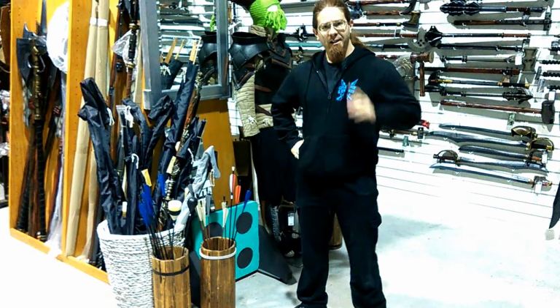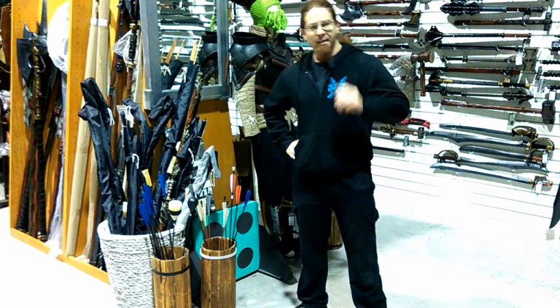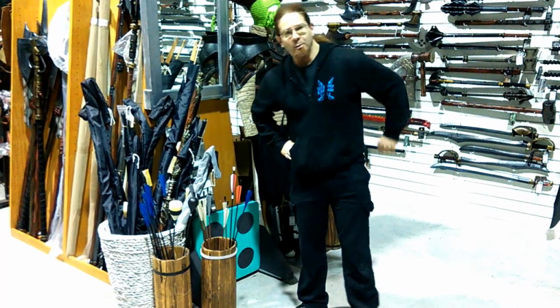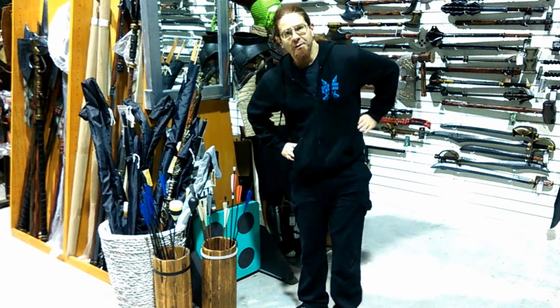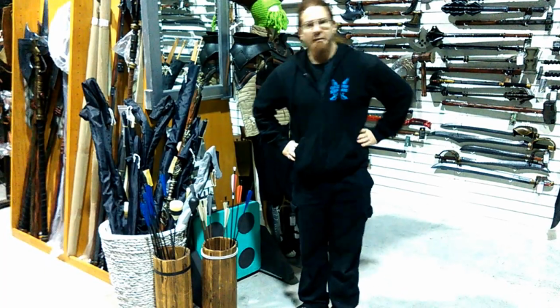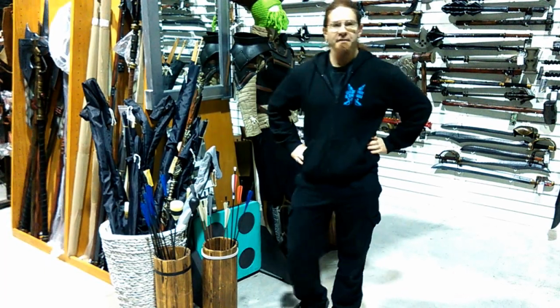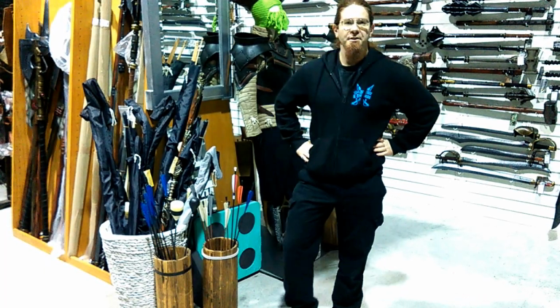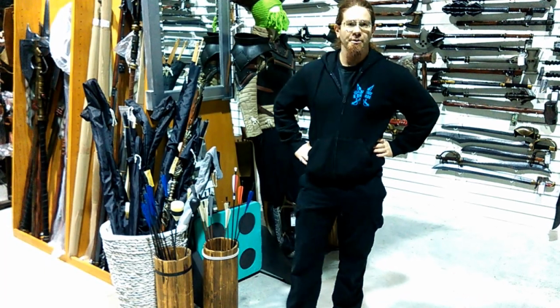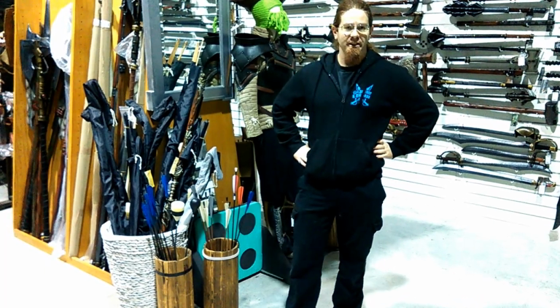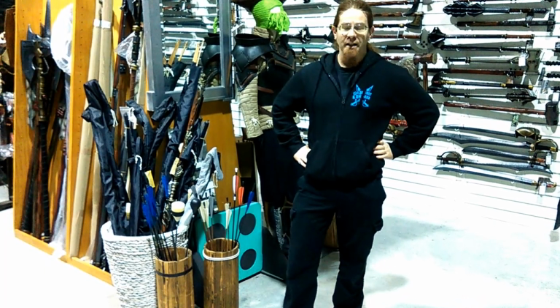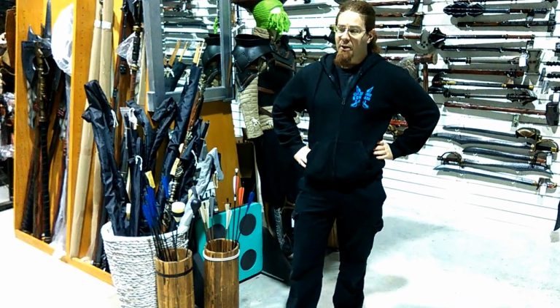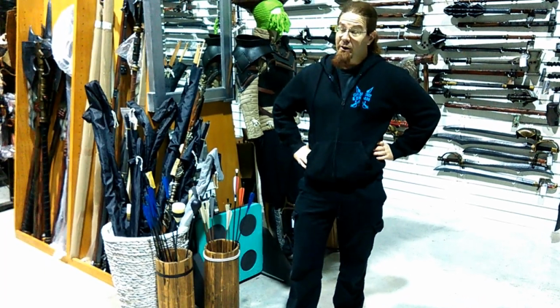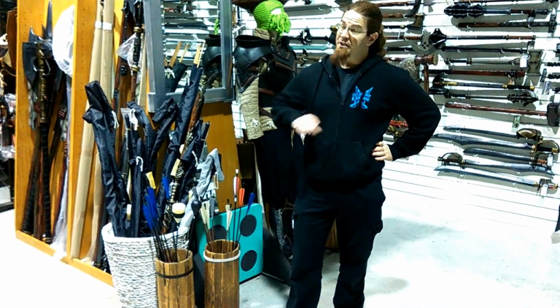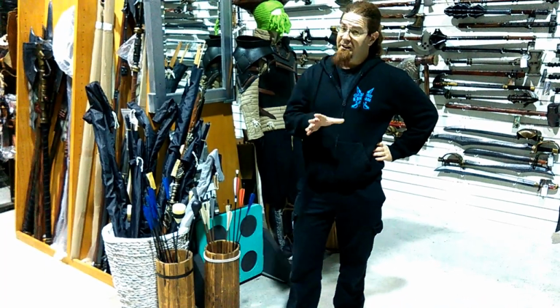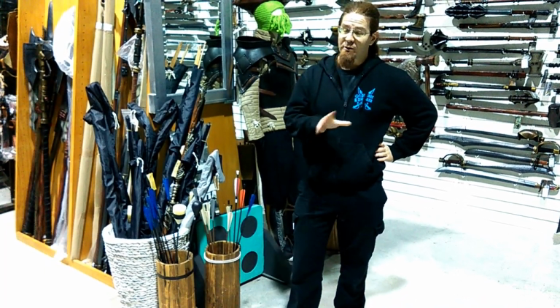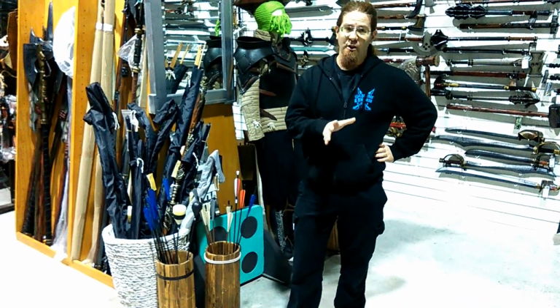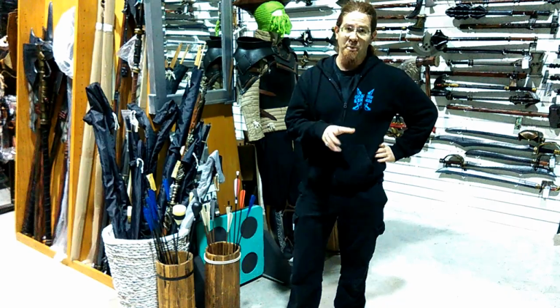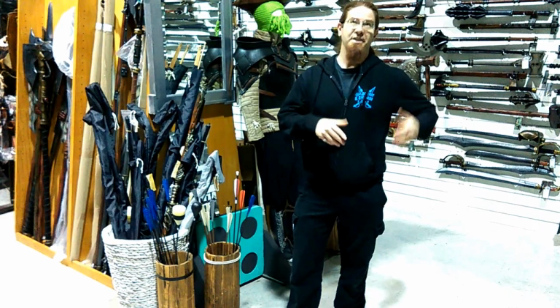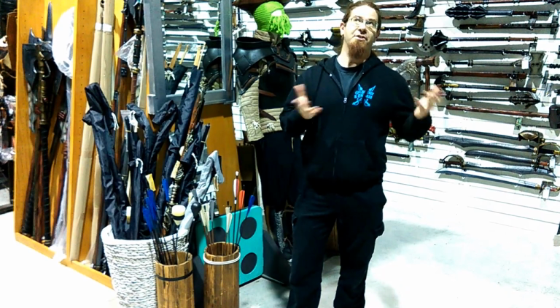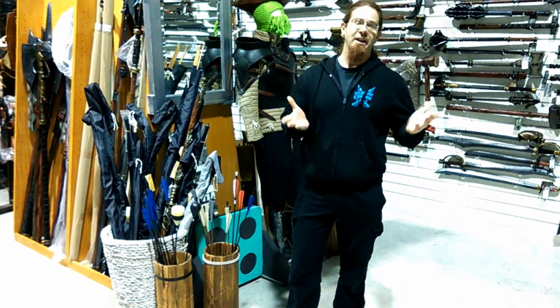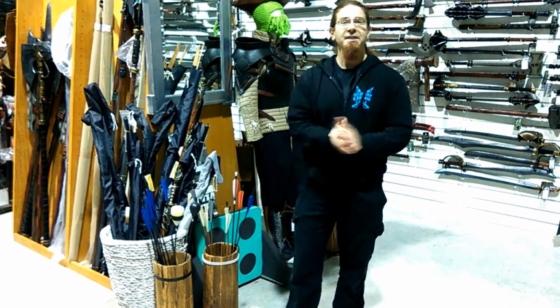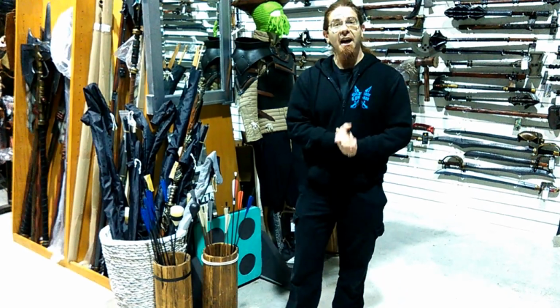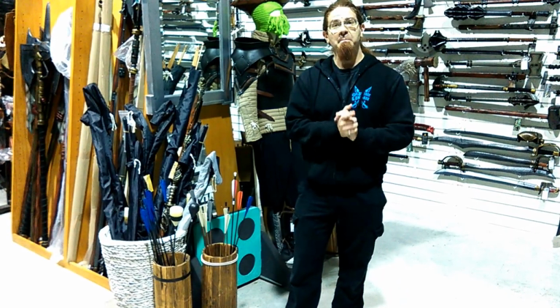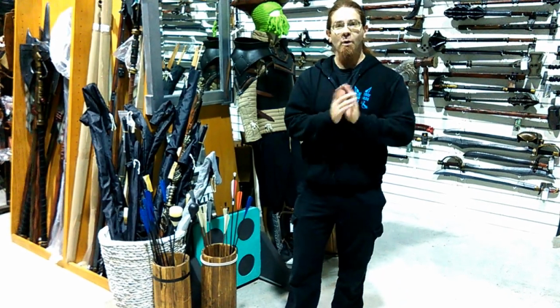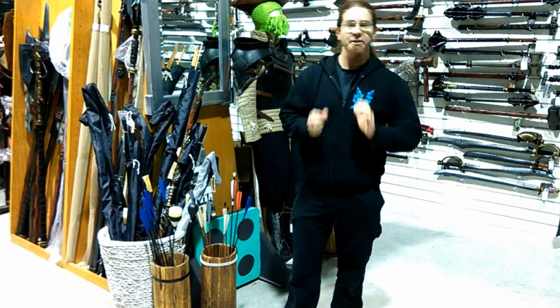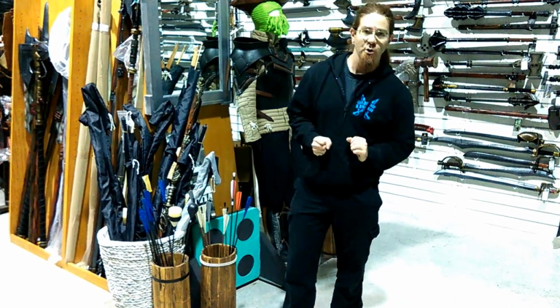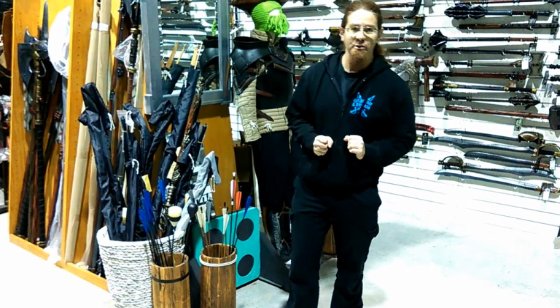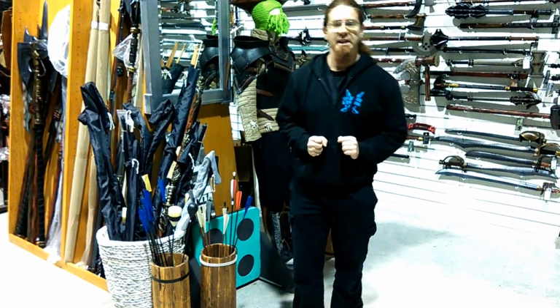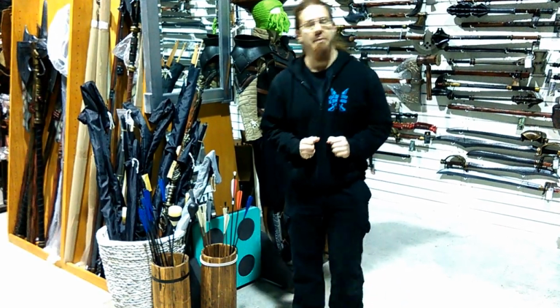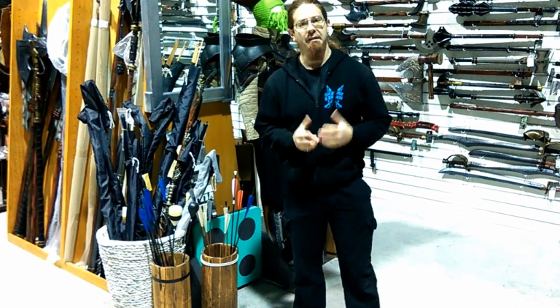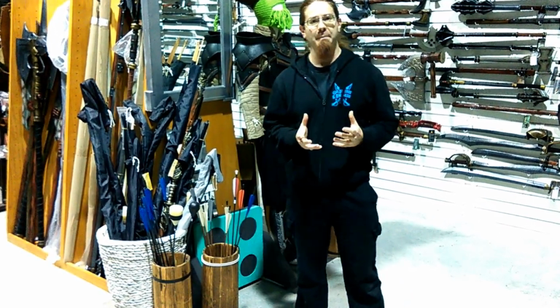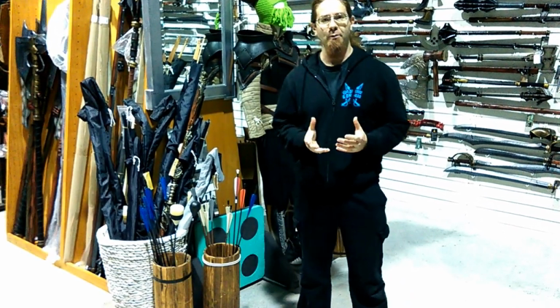Hey LARParinos, Avi from Science and Torts here today. We don't actually have anything new — this is not an unboxing, sorry guys. We're actually going to talk to you today about LARP arrows.